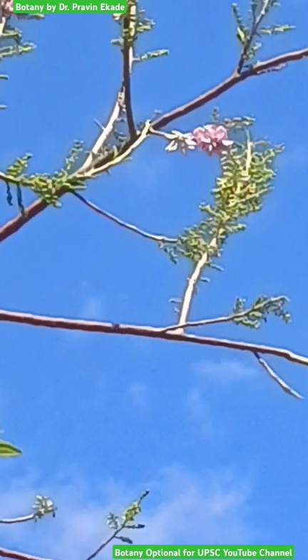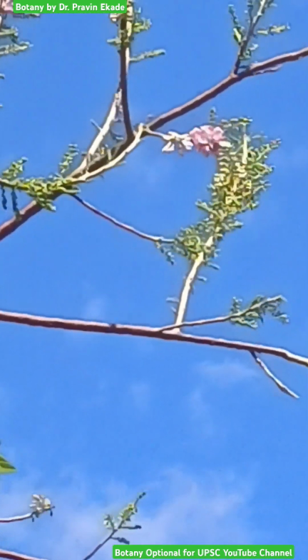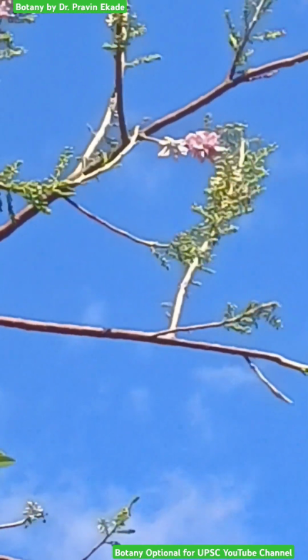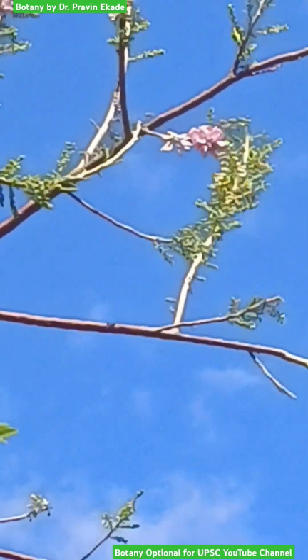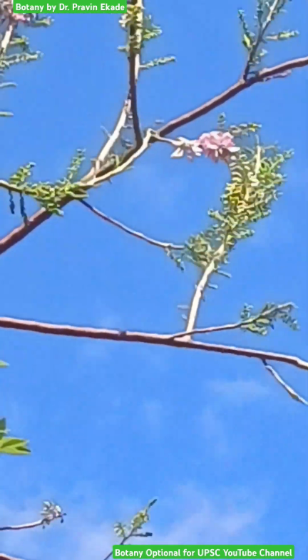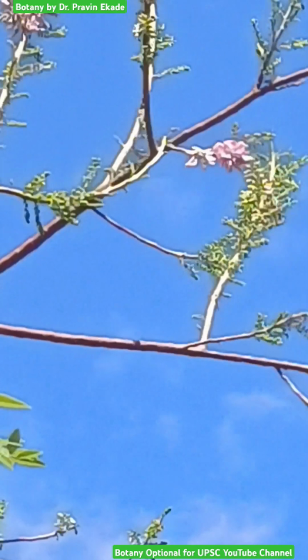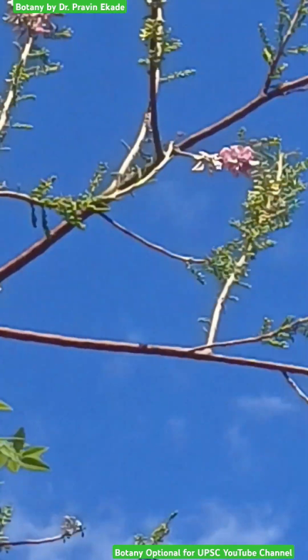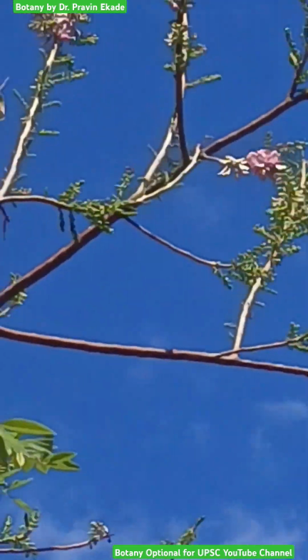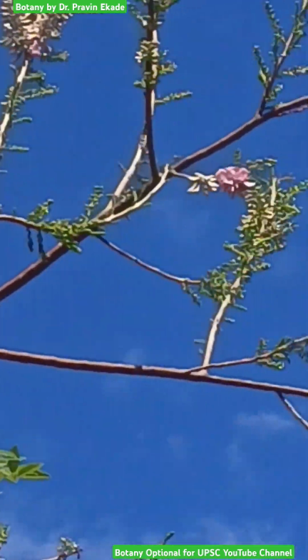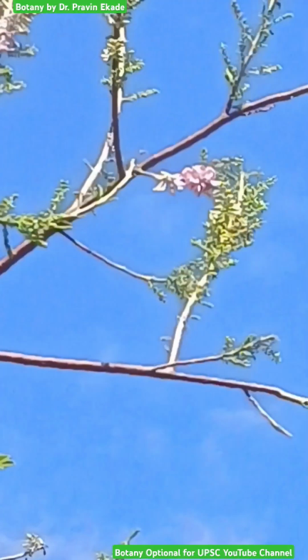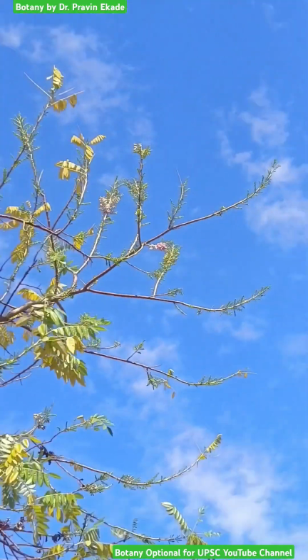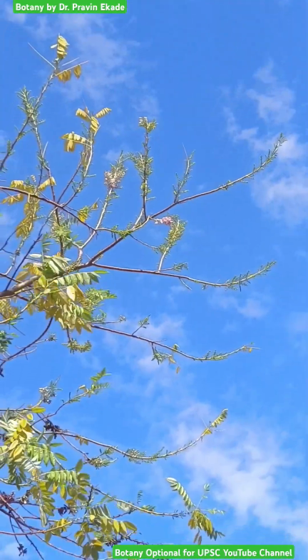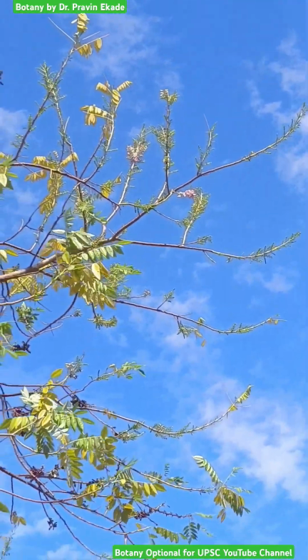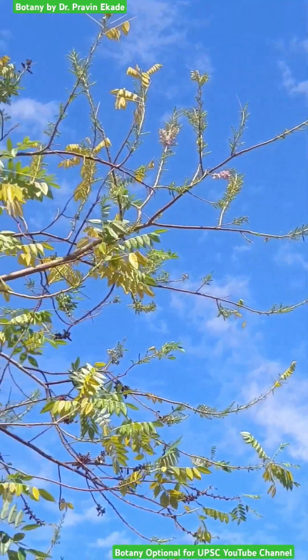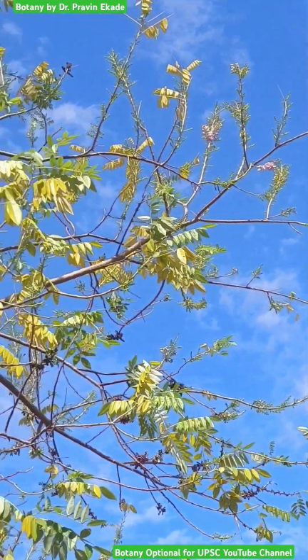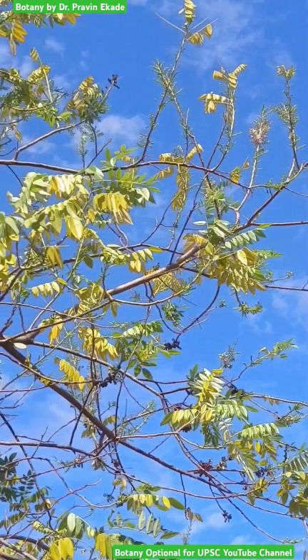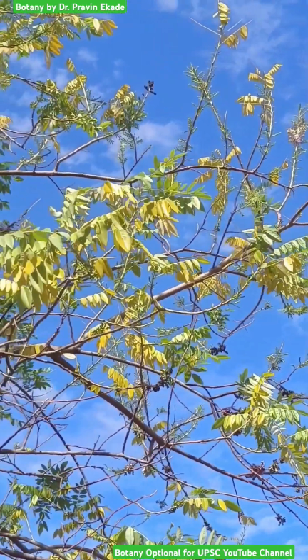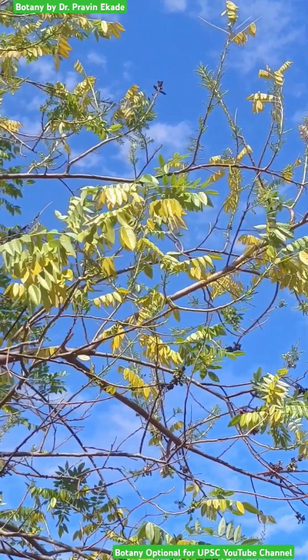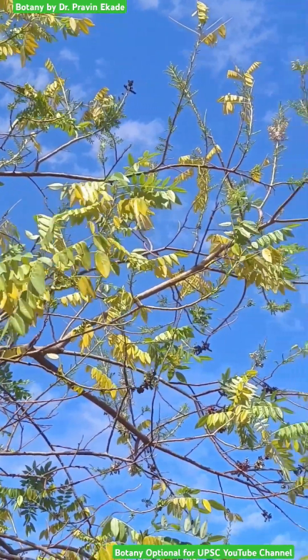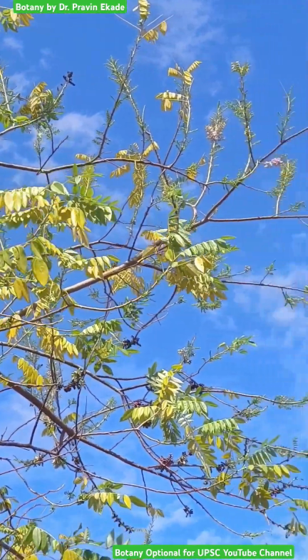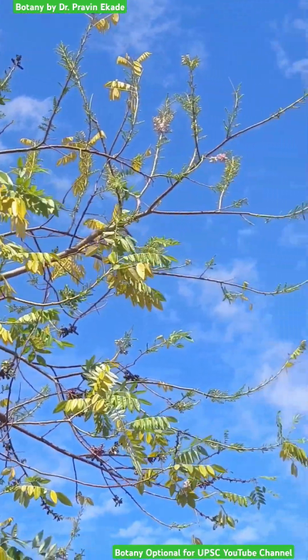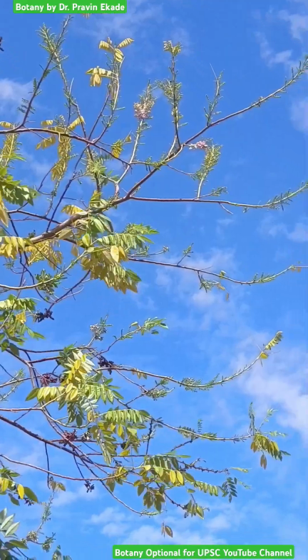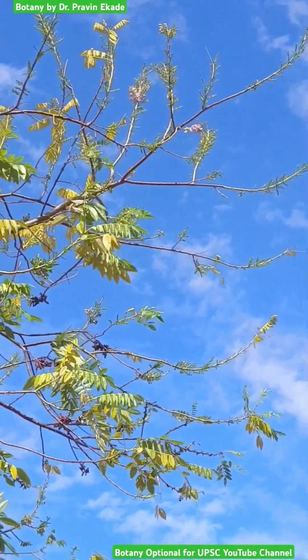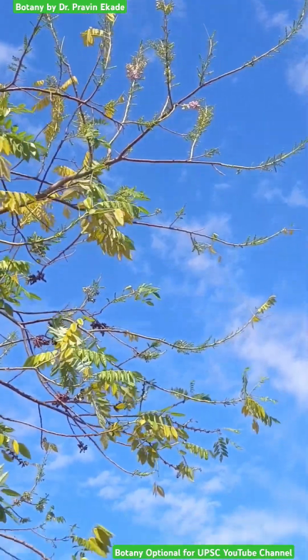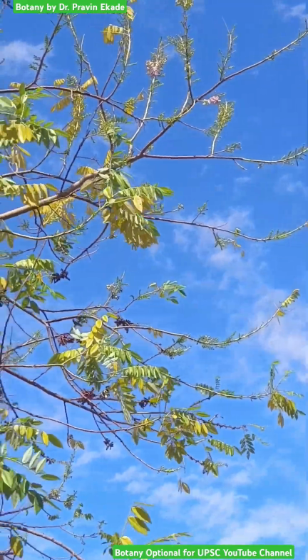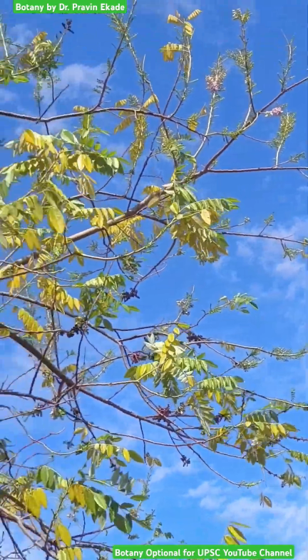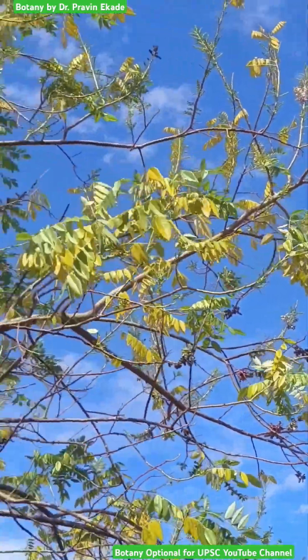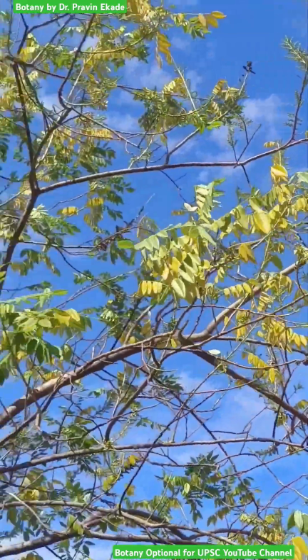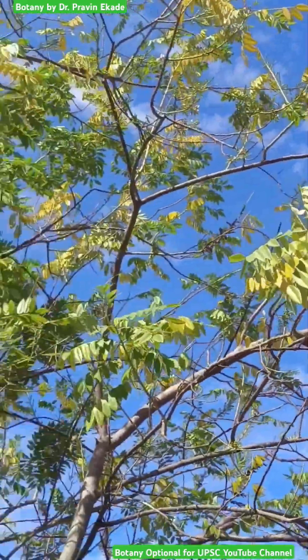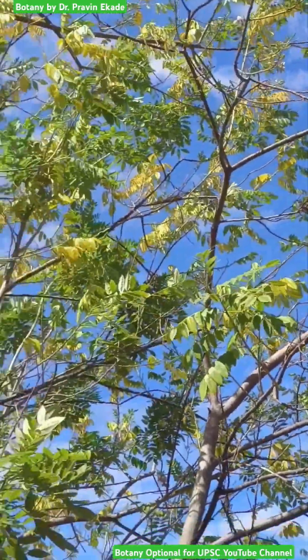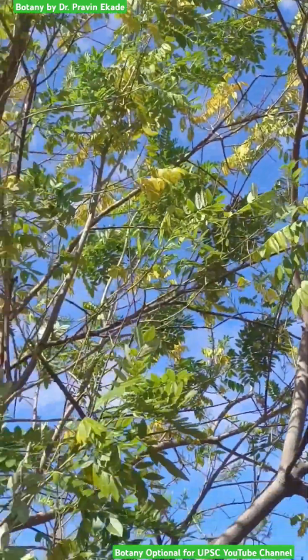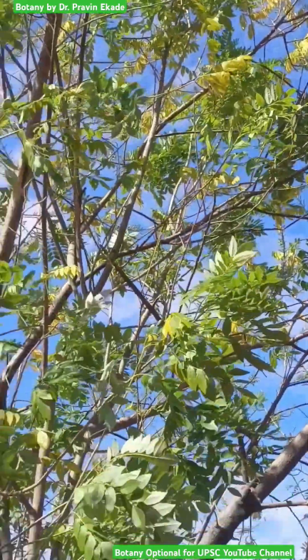This is a multipurpose tree used for many varied applications. Remember the tree called Gliricidia sepium, belonging to the Fabaceae plant family.